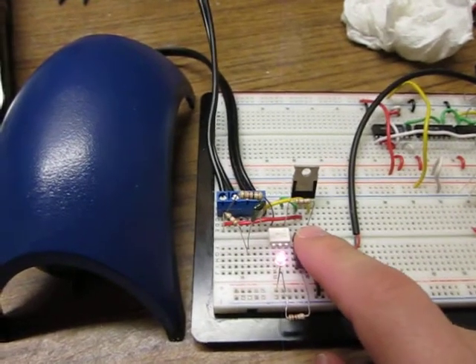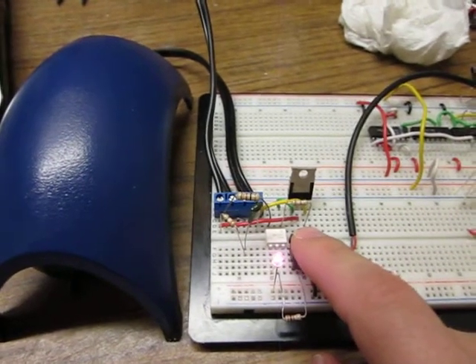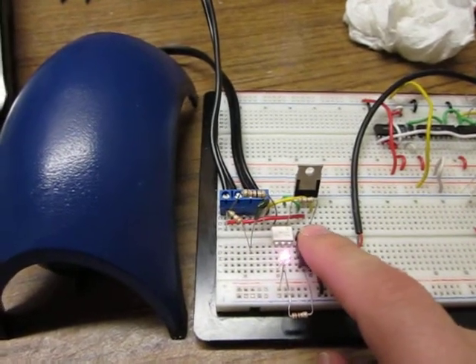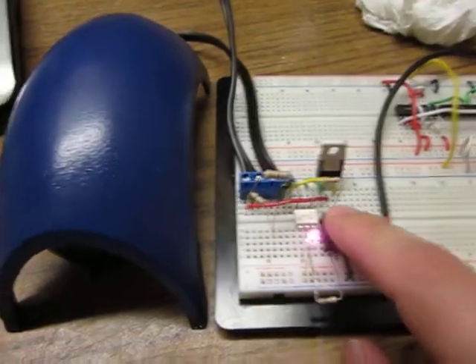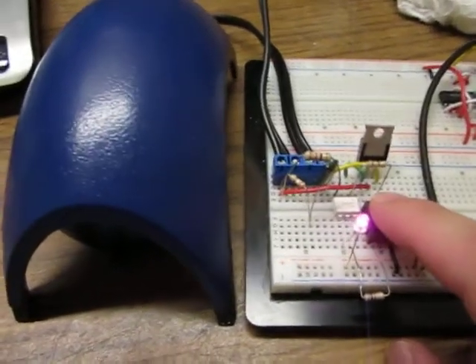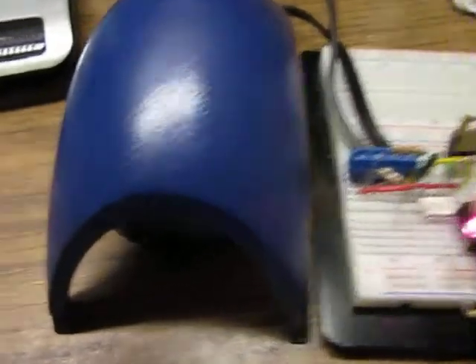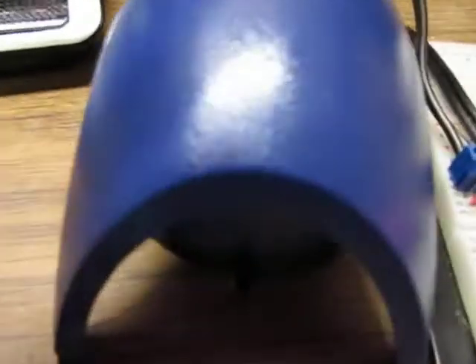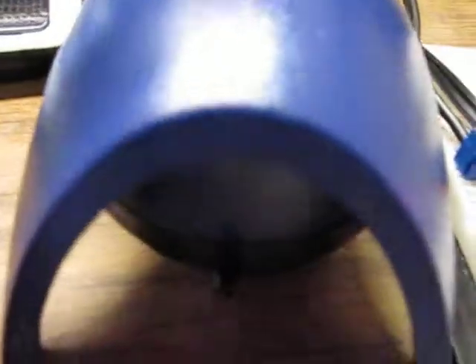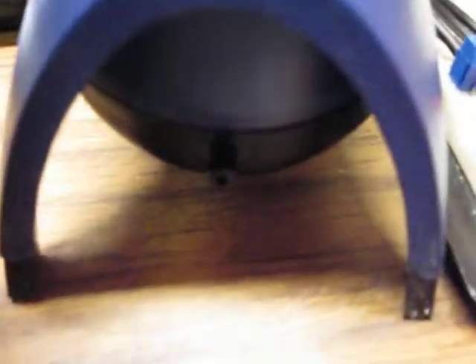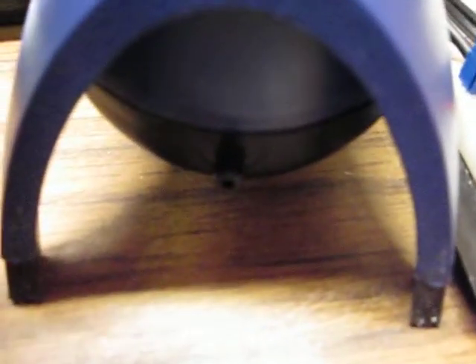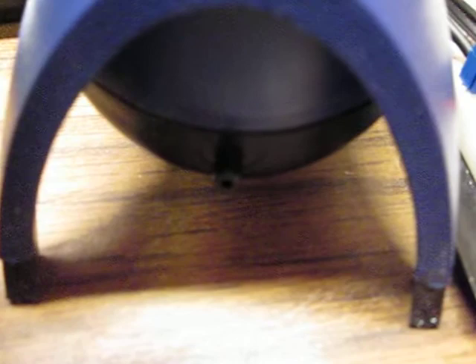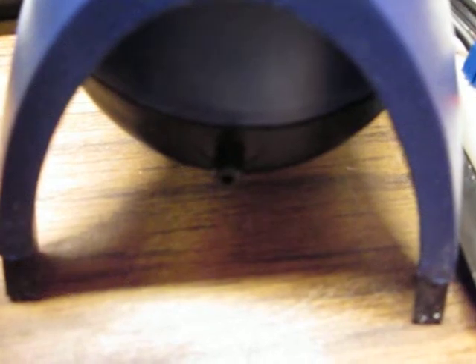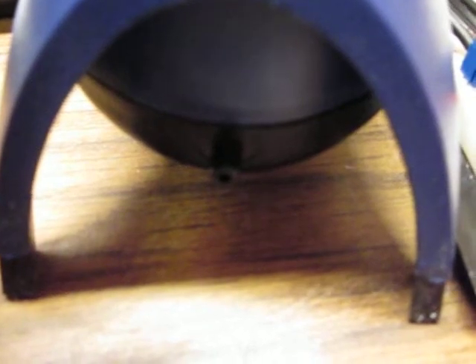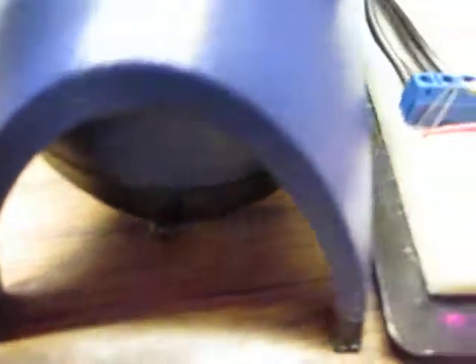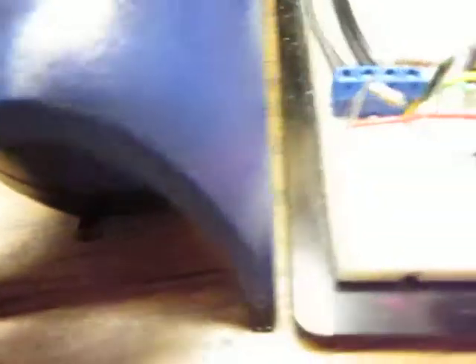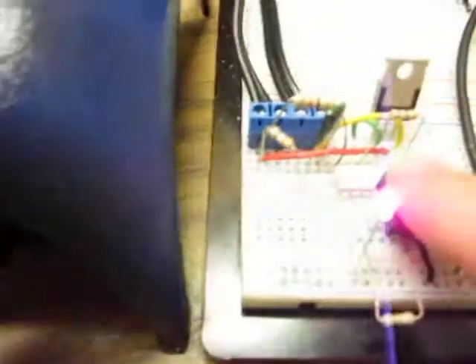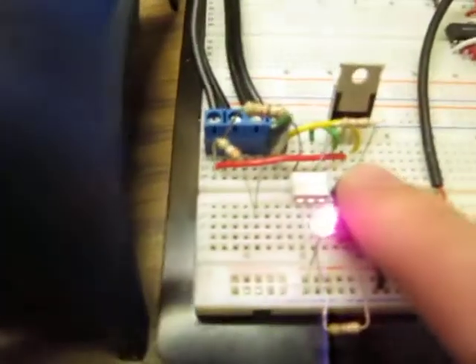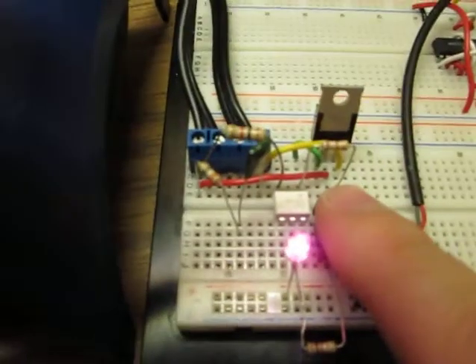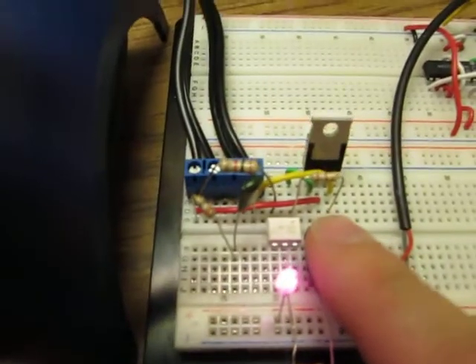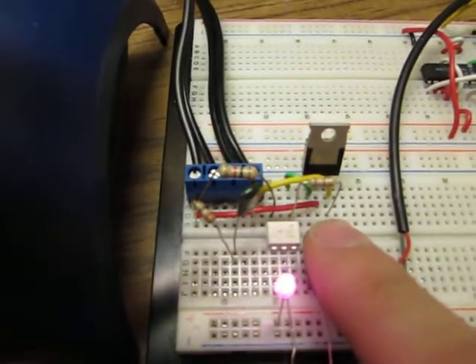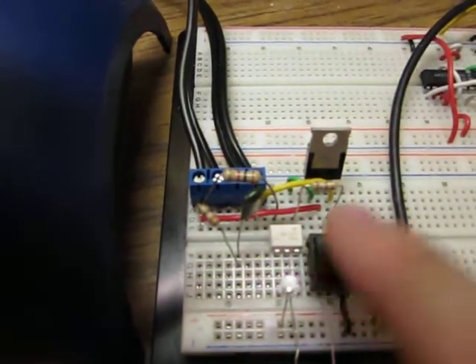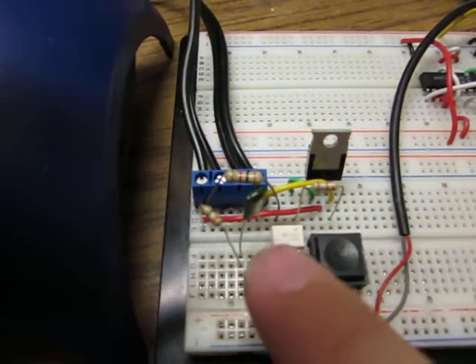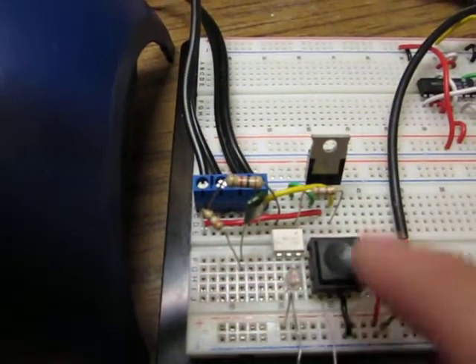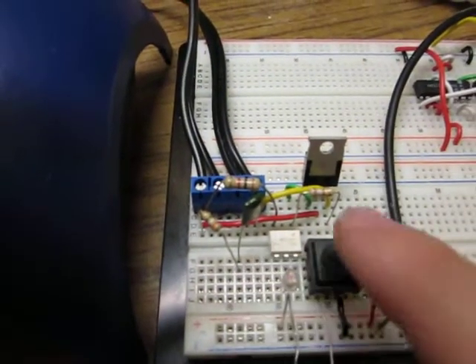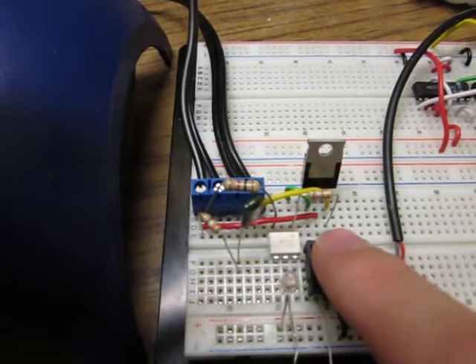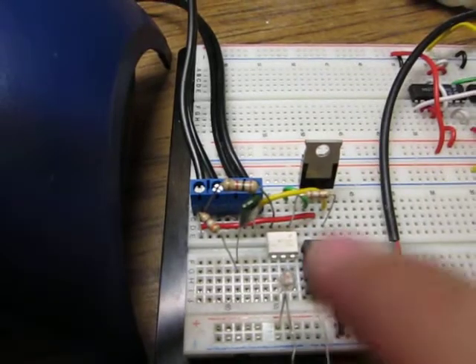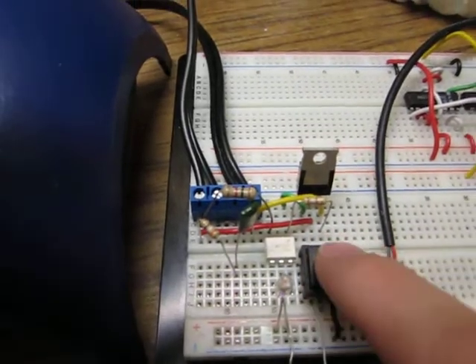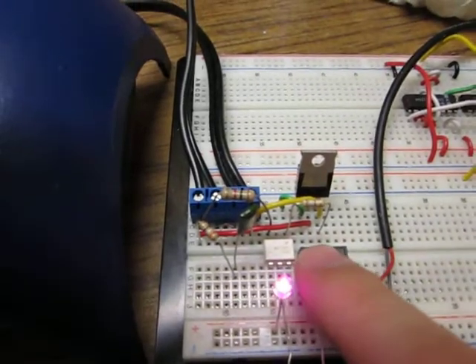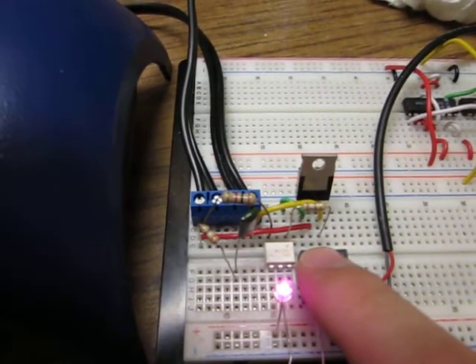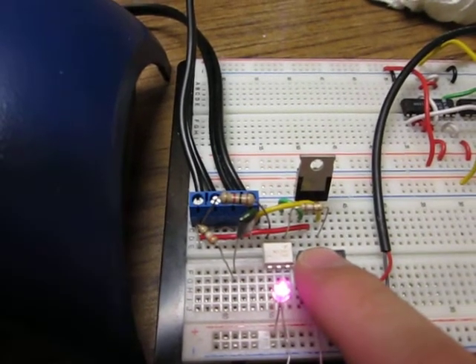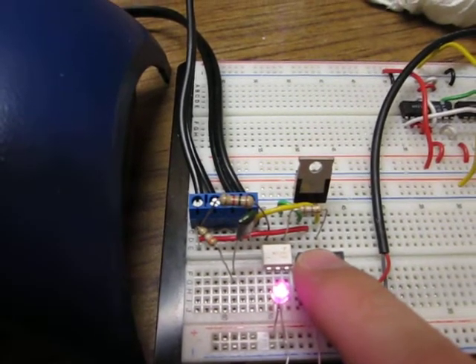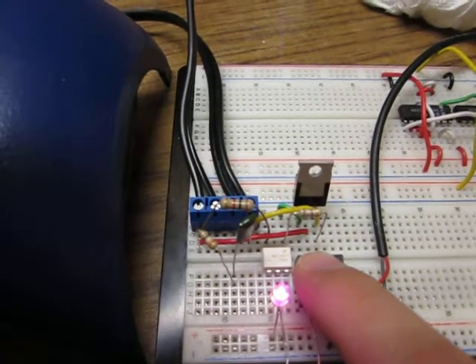With a push of a button here, we can turn on the motor and hear it going. Hope you guys can hear that. You can see the LED lights up, letting you know the DC is going into that side of the chip.